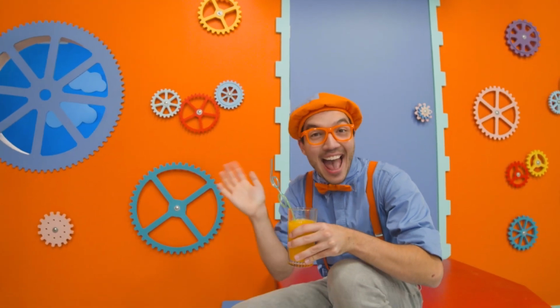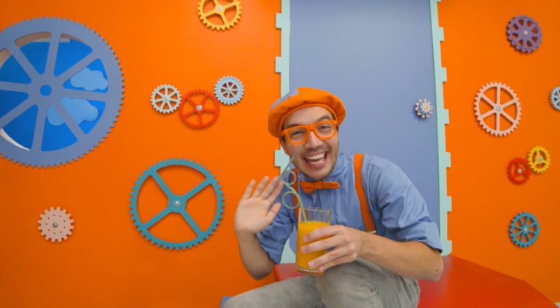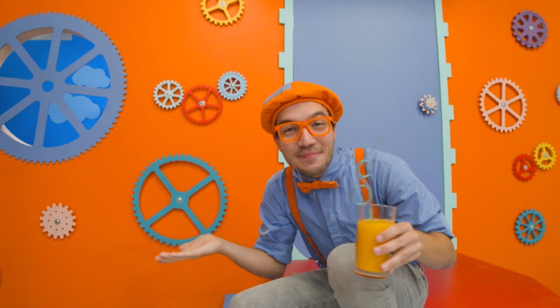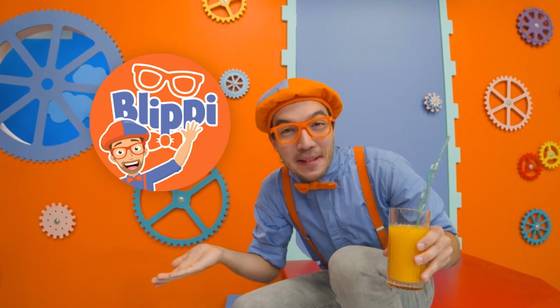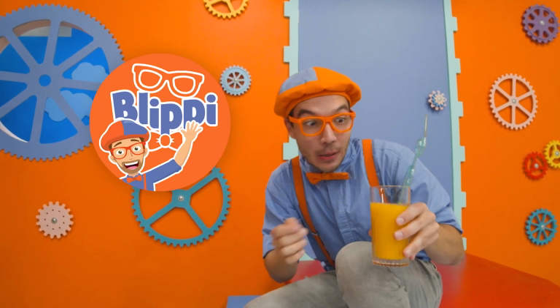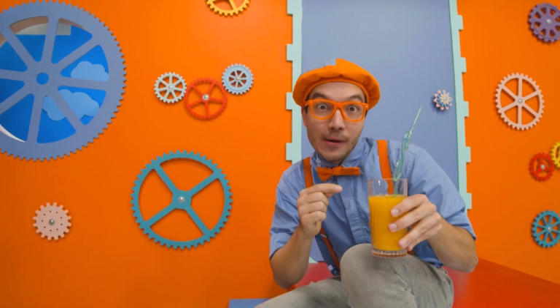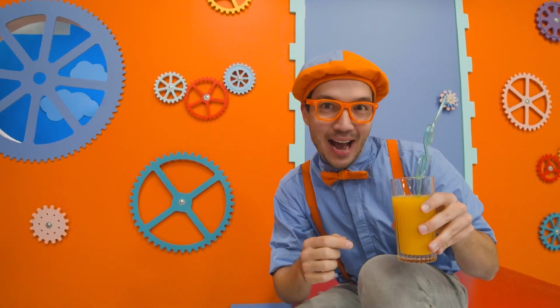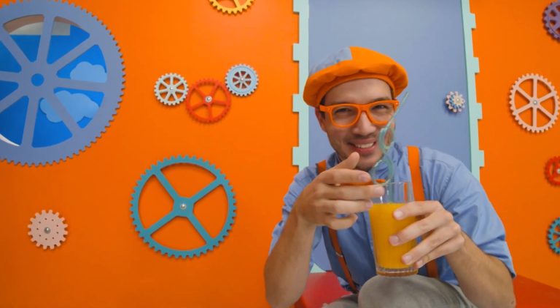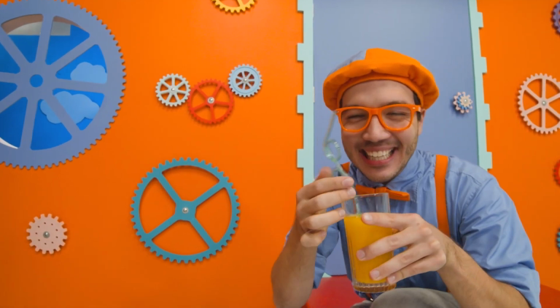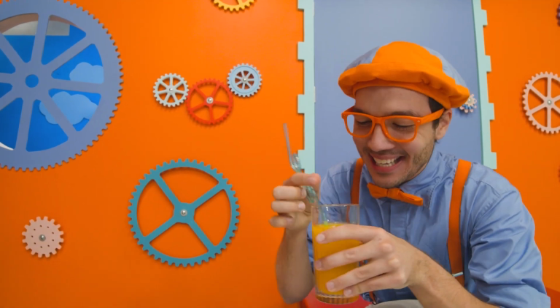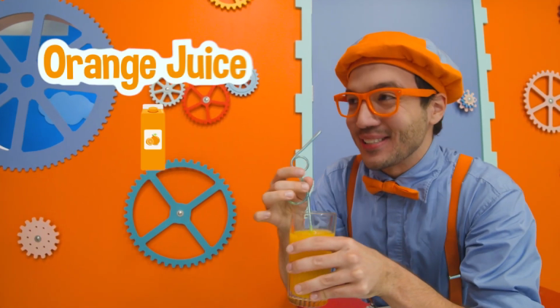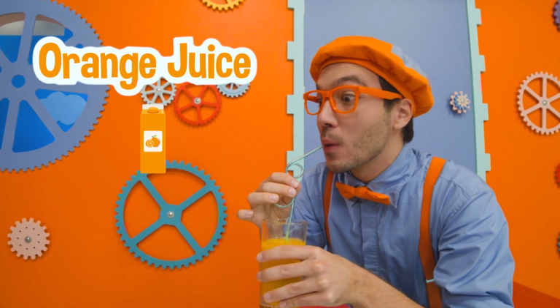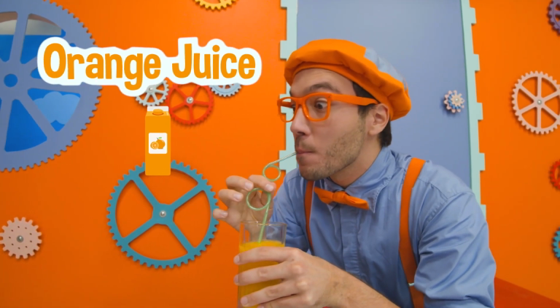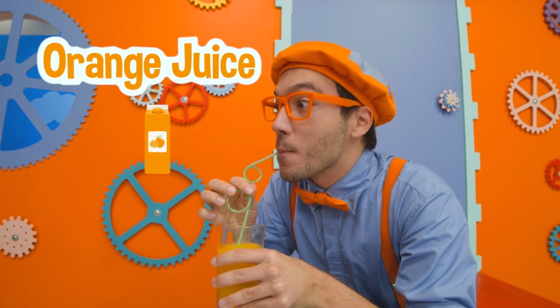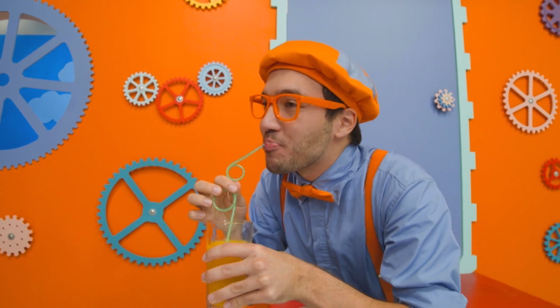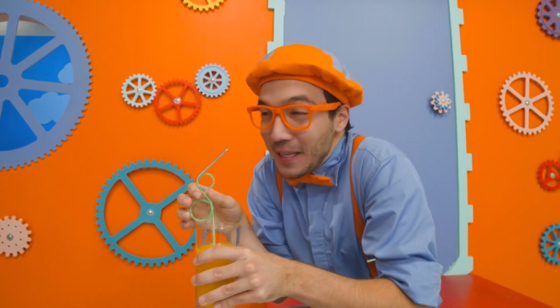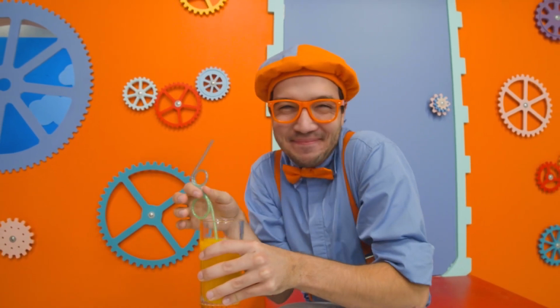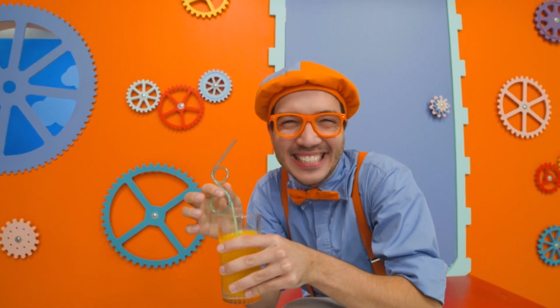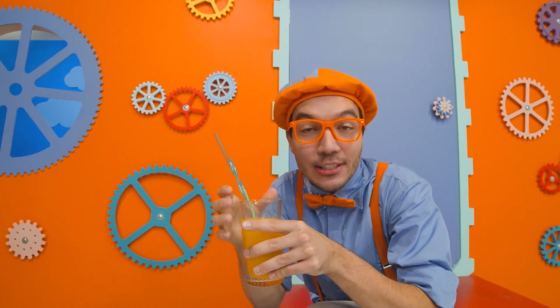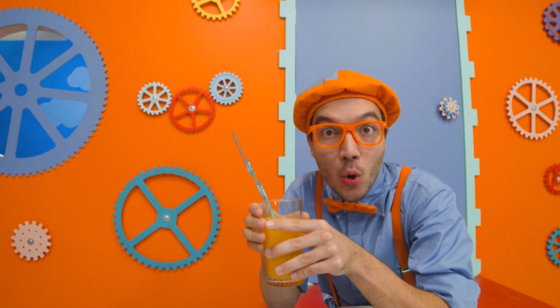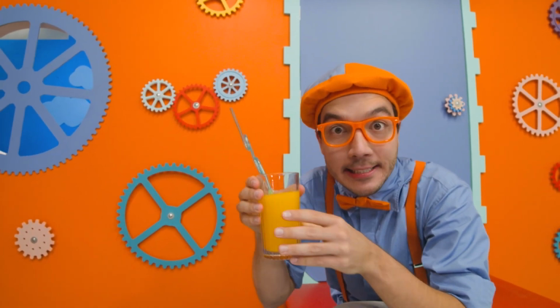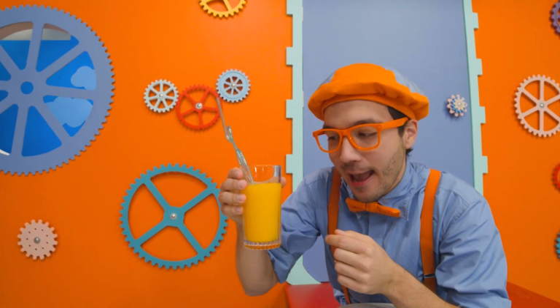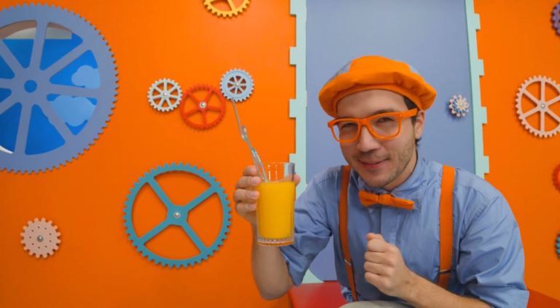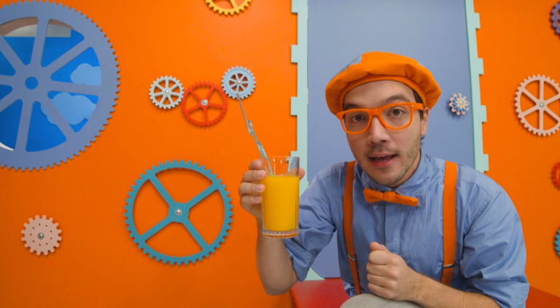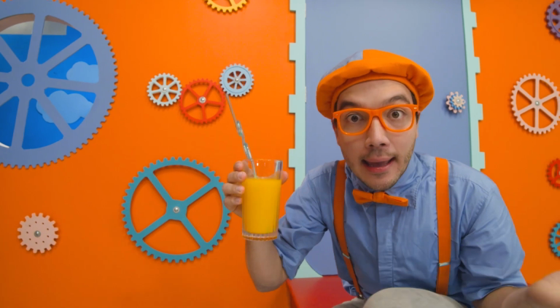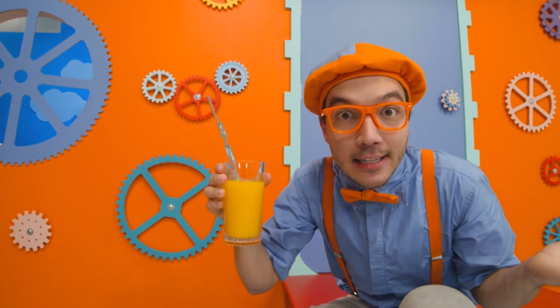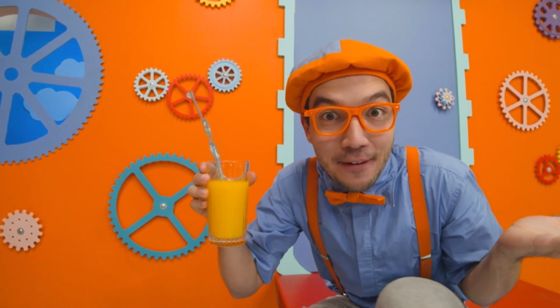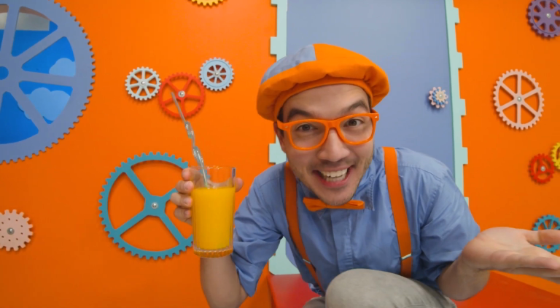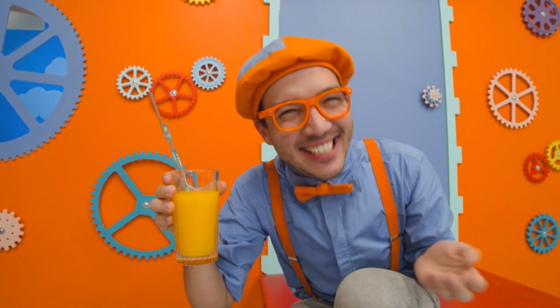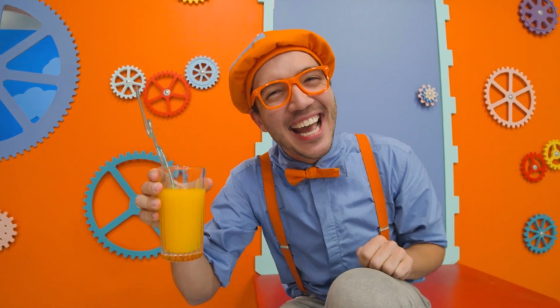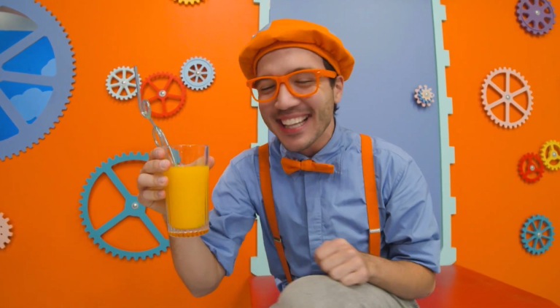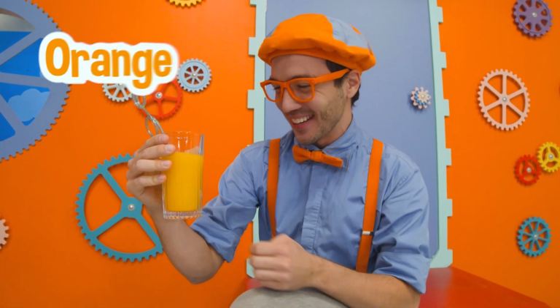Hey, it's me, Whoopi. And I'm drinking some really tasty orange juice. Mmm, it's so tasty, and it's sweet, and it's my favorite color, the color orange.